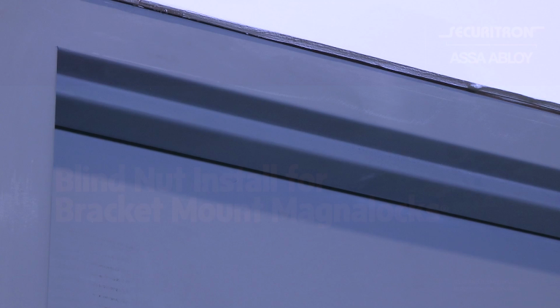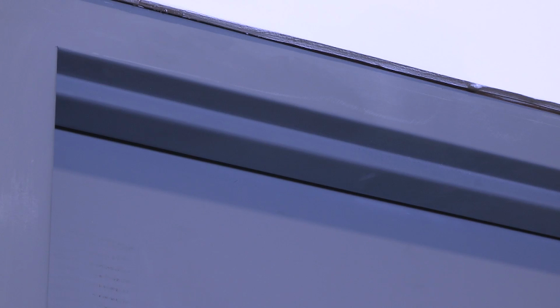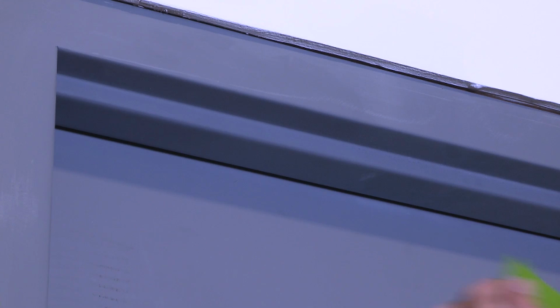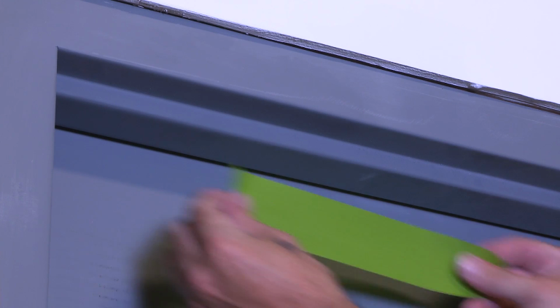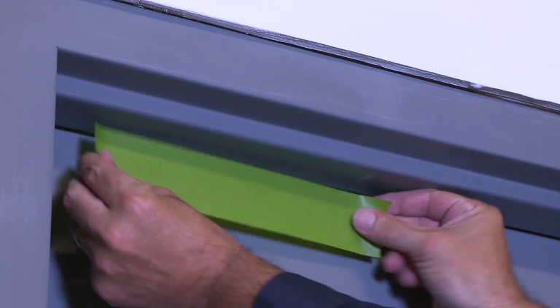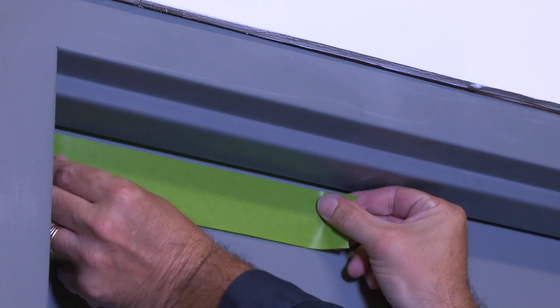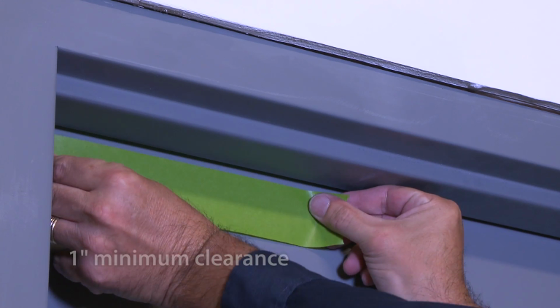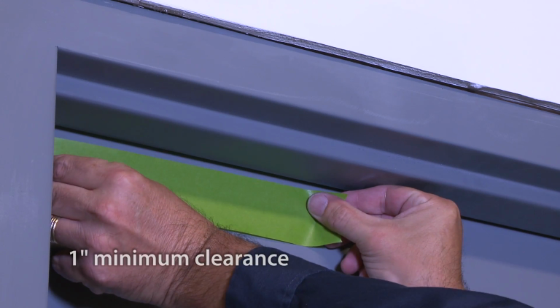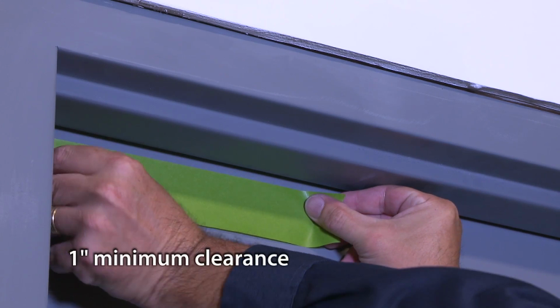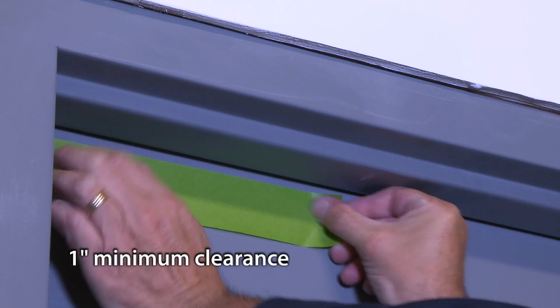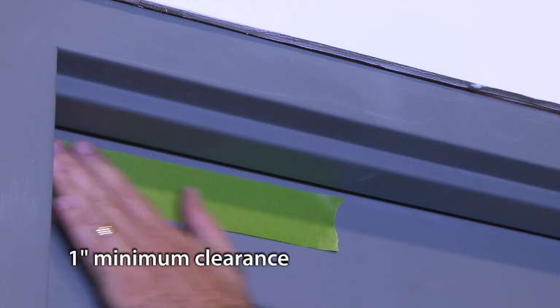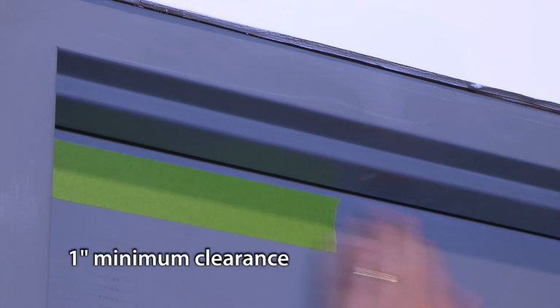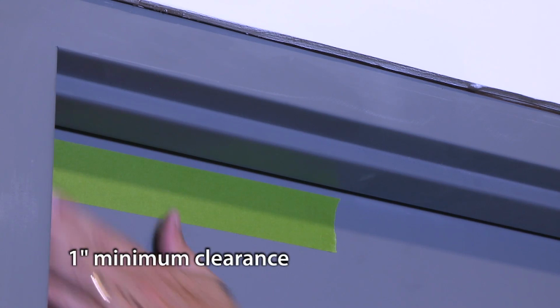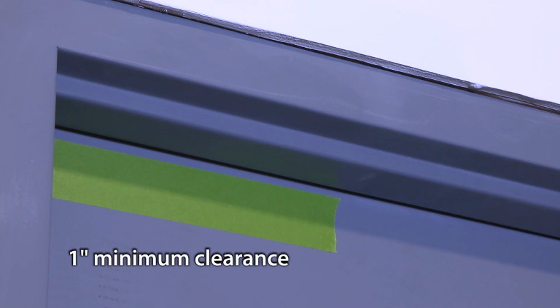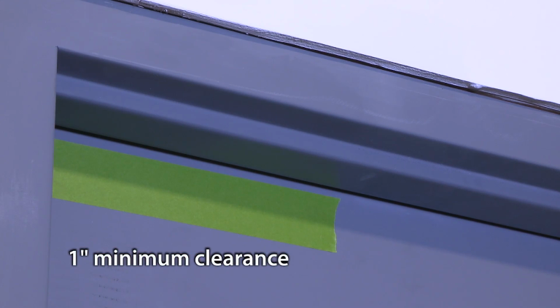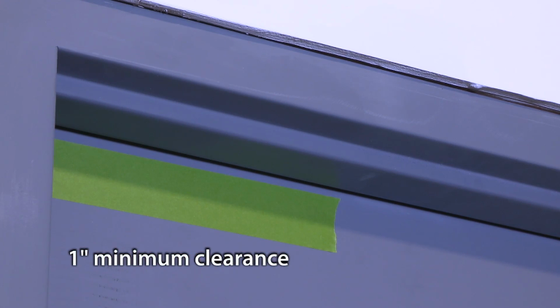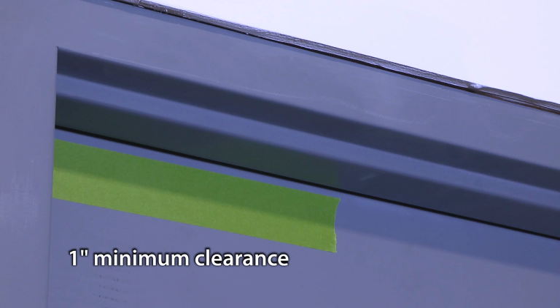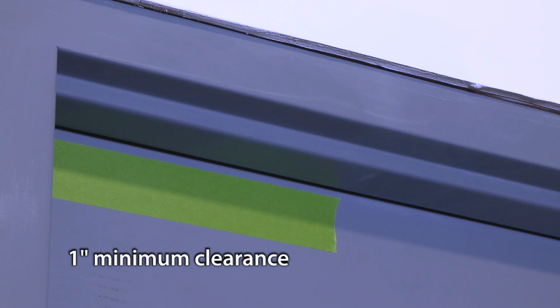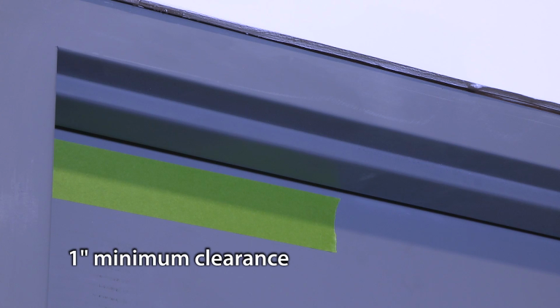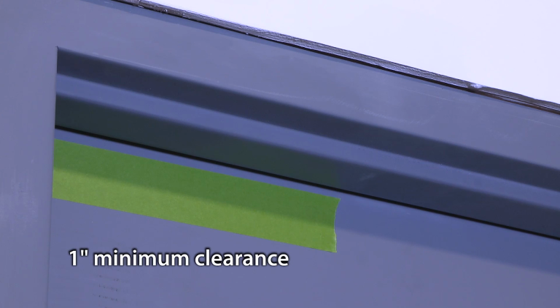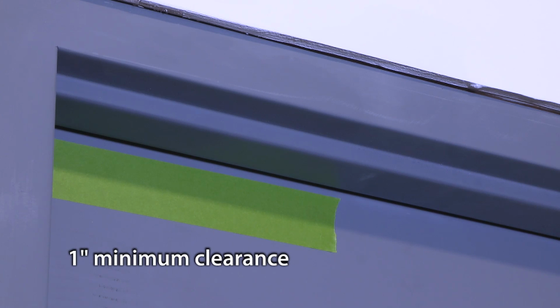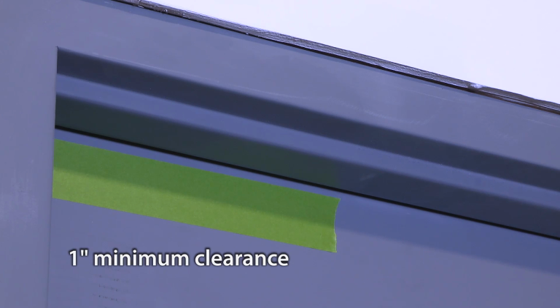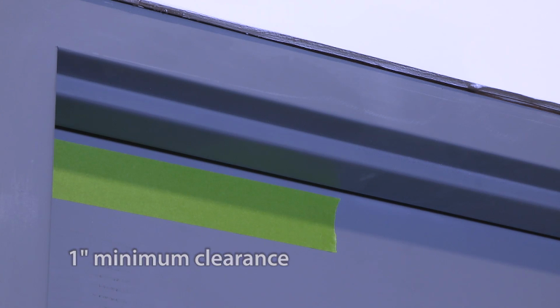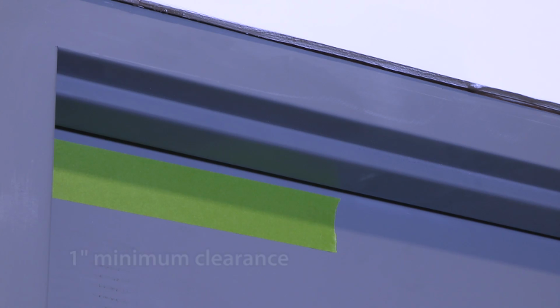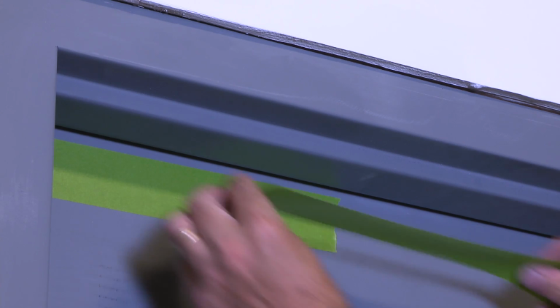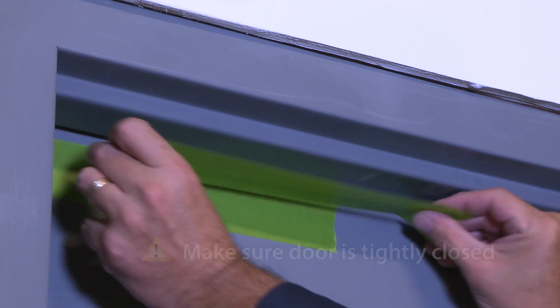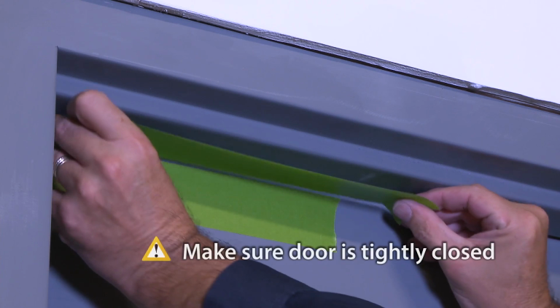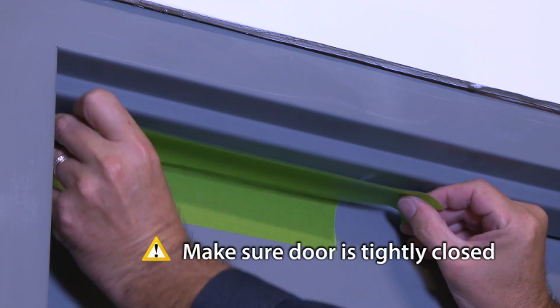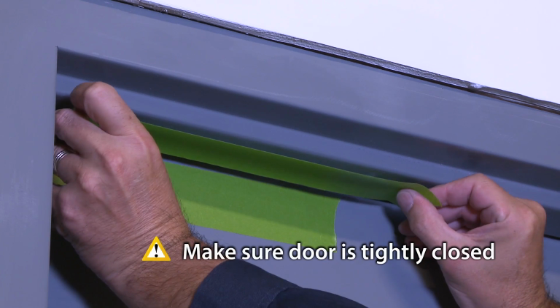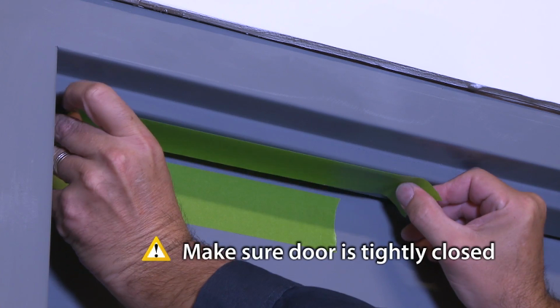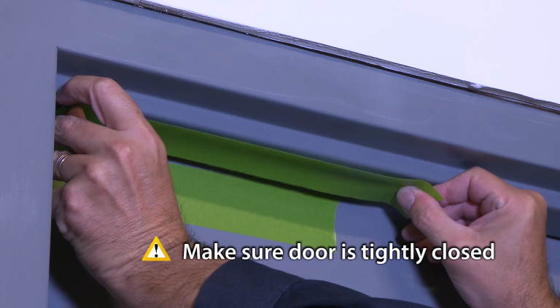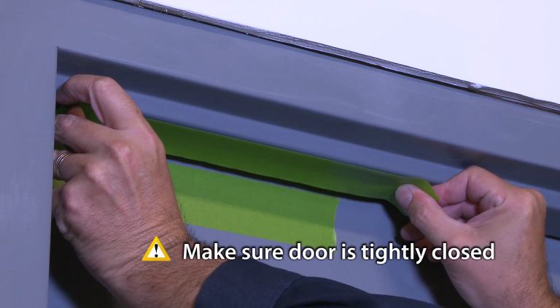Use masking tape to protect the door and frame while drilling. Maintain a 1-inch clearance from the frame edge for installation or removal of the lock in either direction. It's very important to make sure the door is tightly closed.